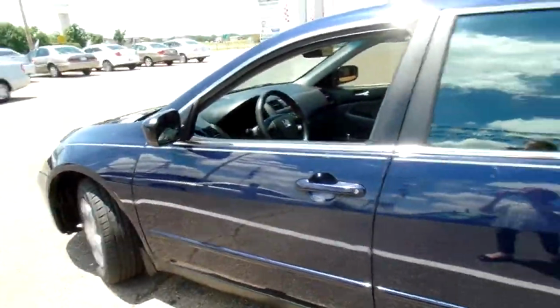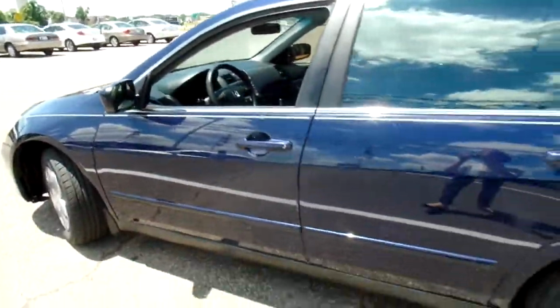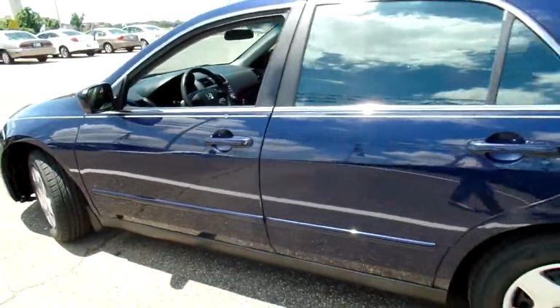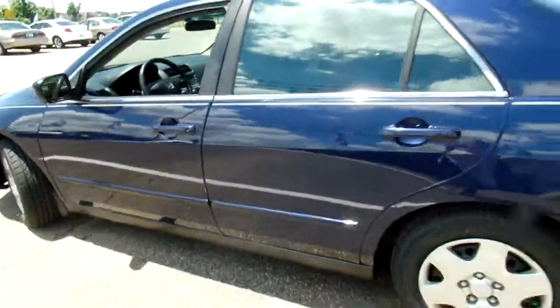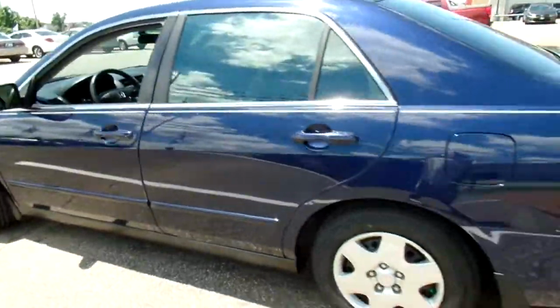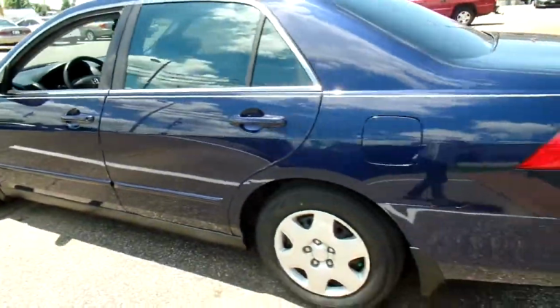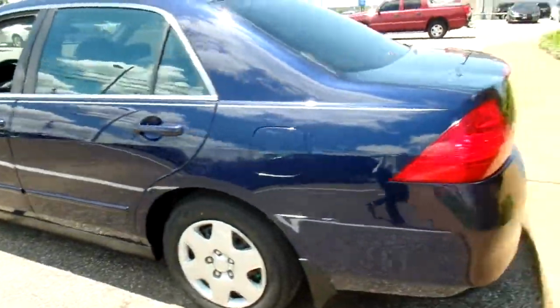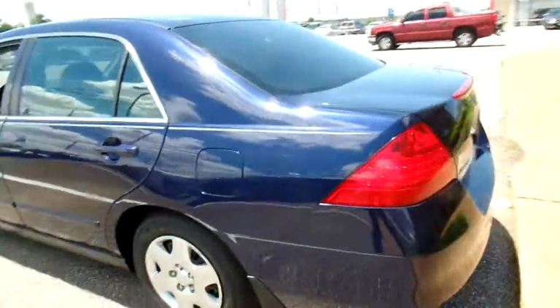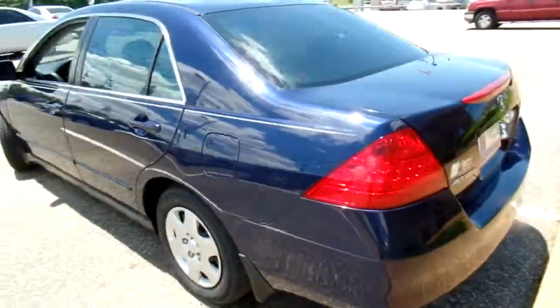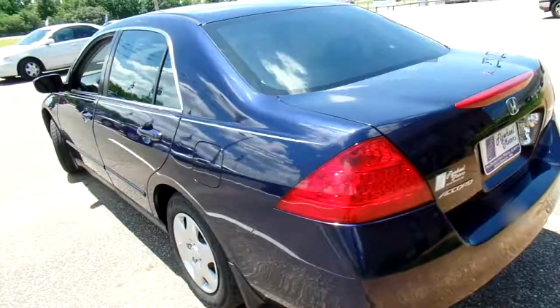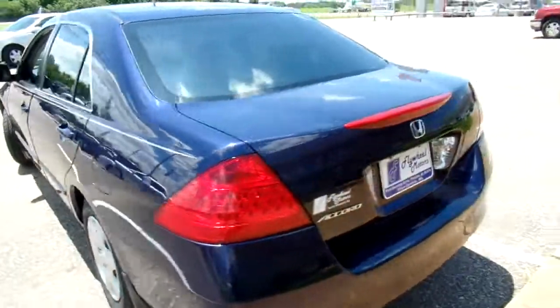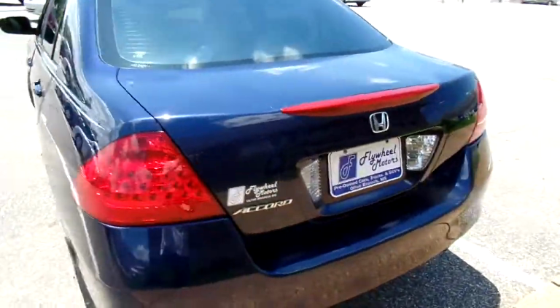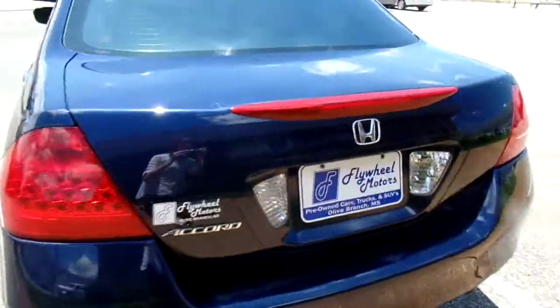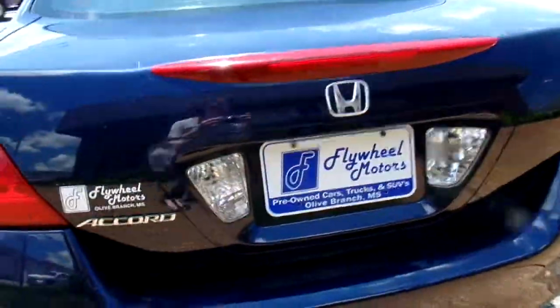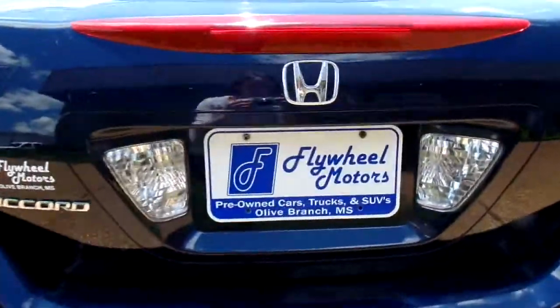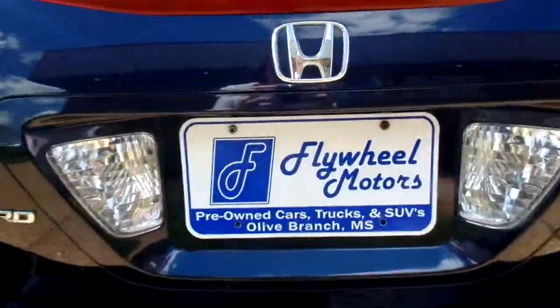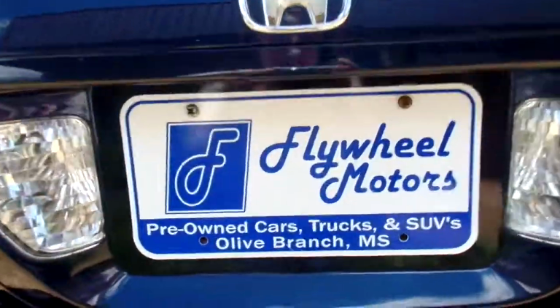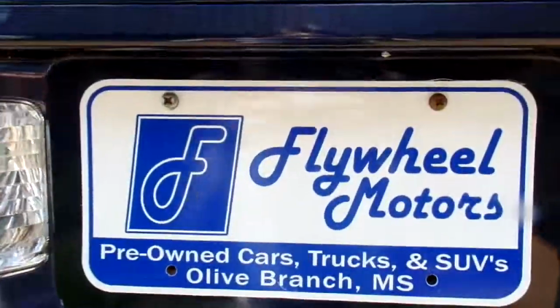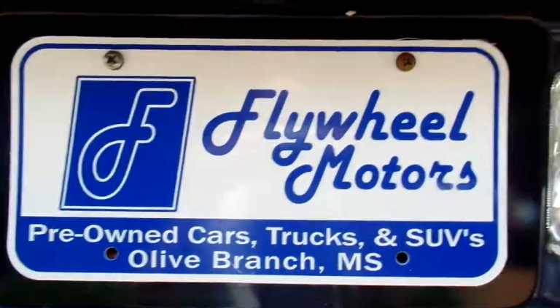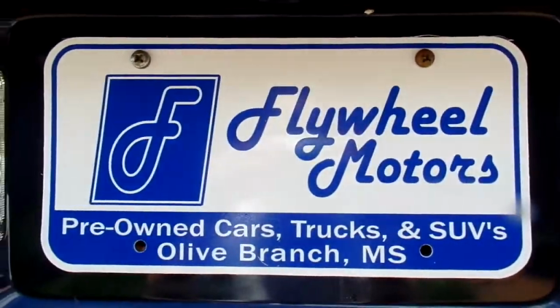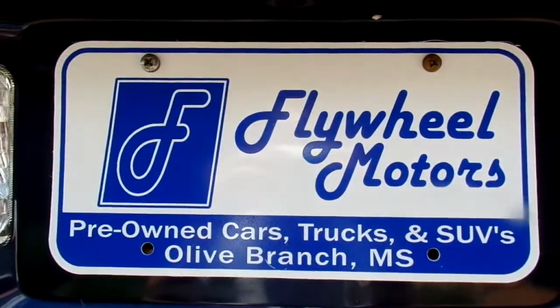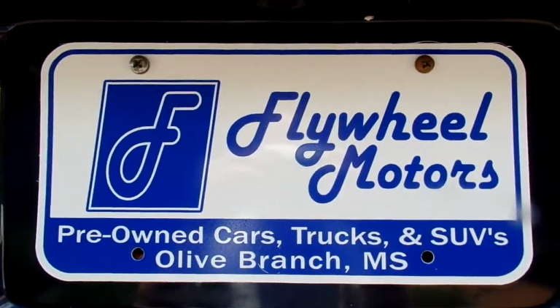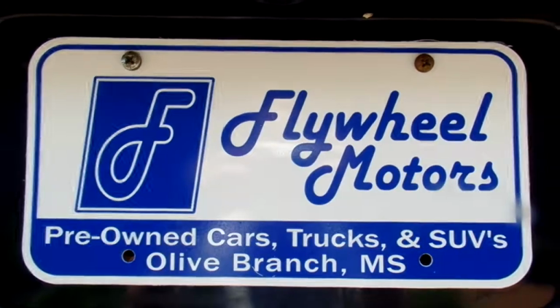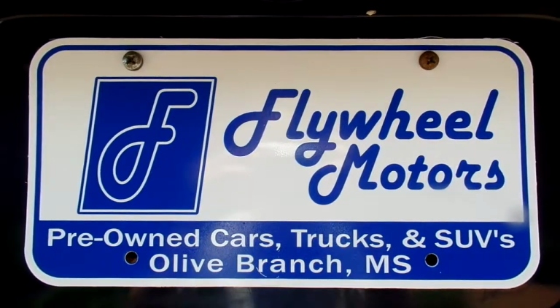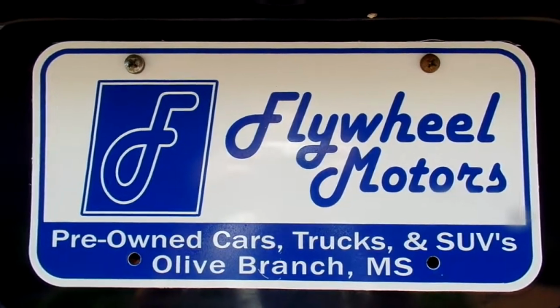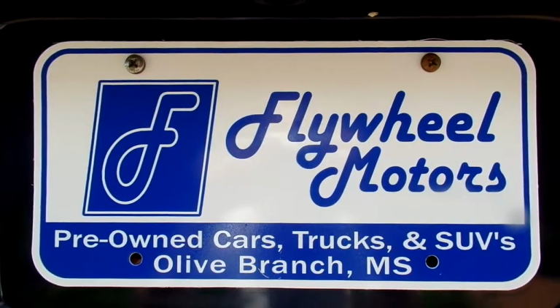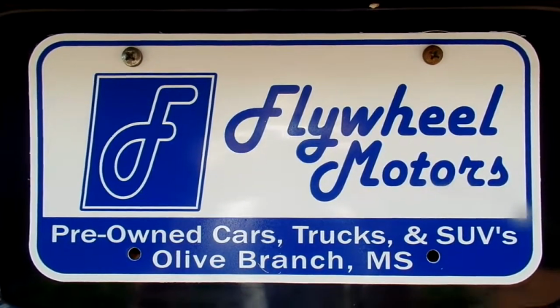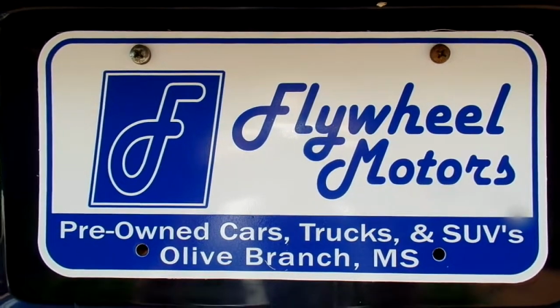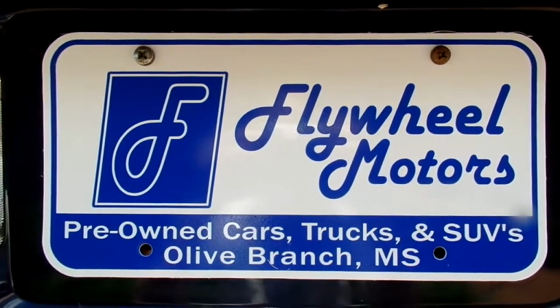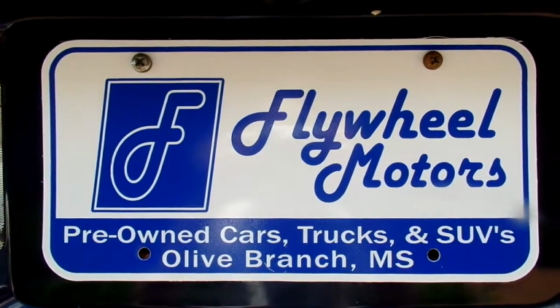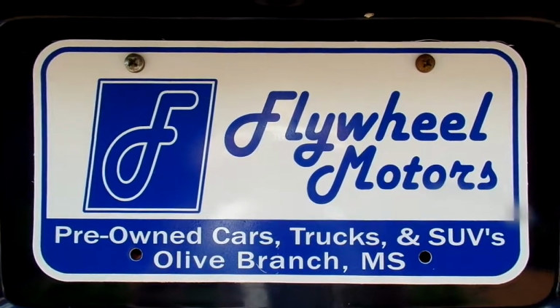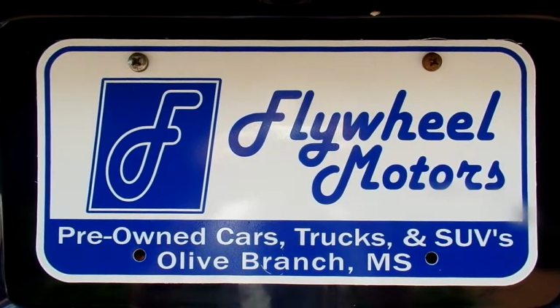If you'd like to look at pictures of this vehicle or to inquire about our in-house funding program, you can visit our website at flywheelmotors.com. You can also call us at 662-420-7682. Thanks everyone for watching. We'll see you next time.